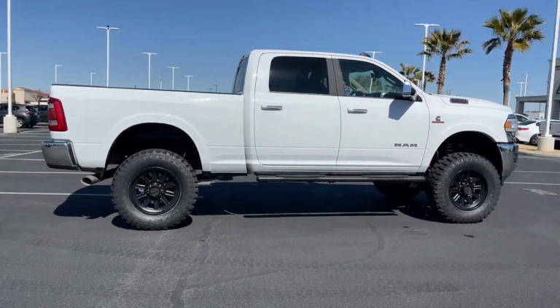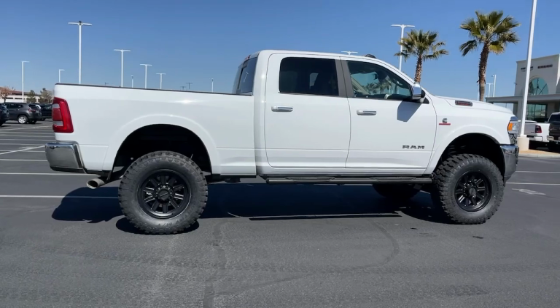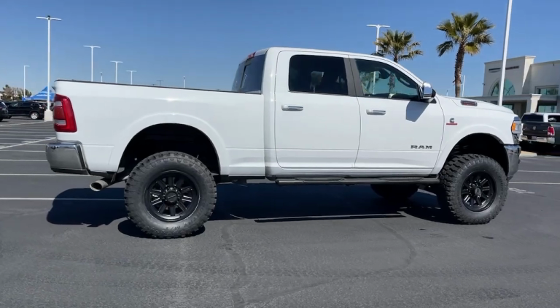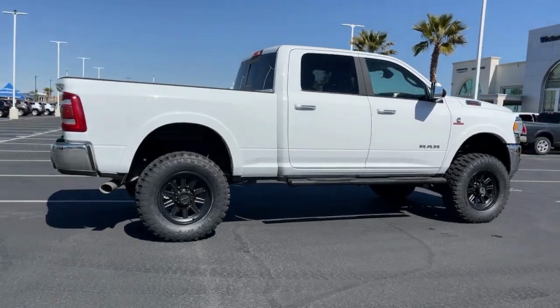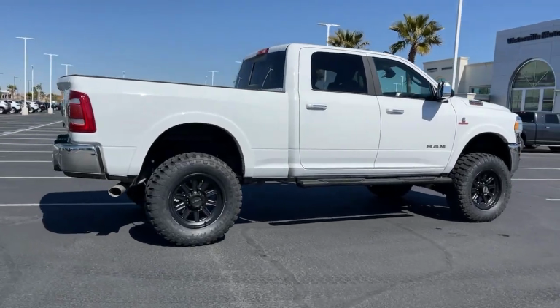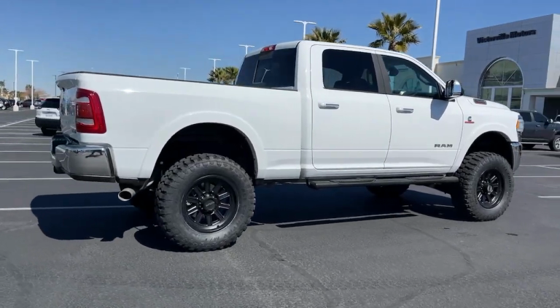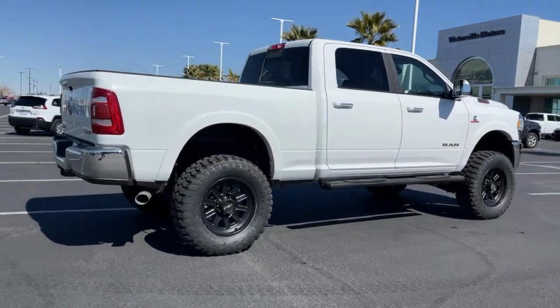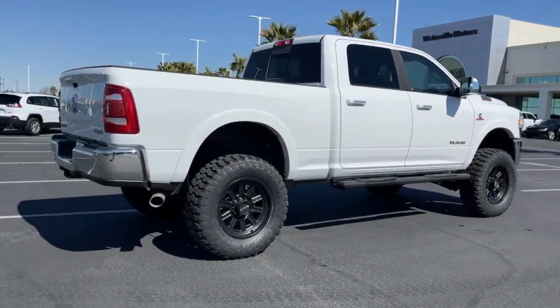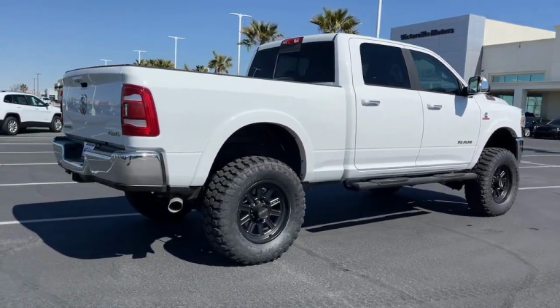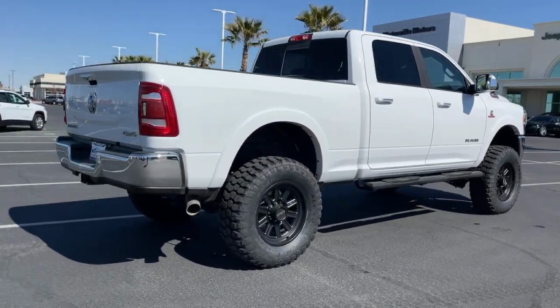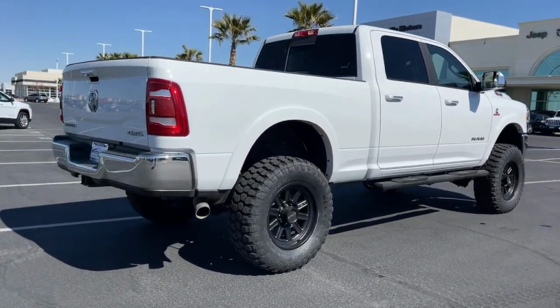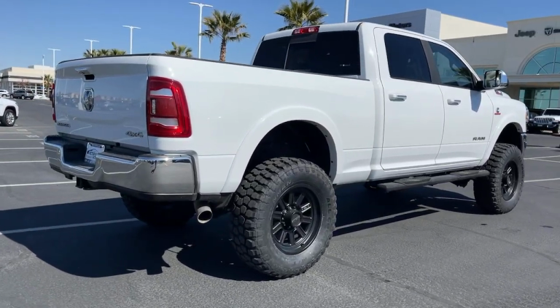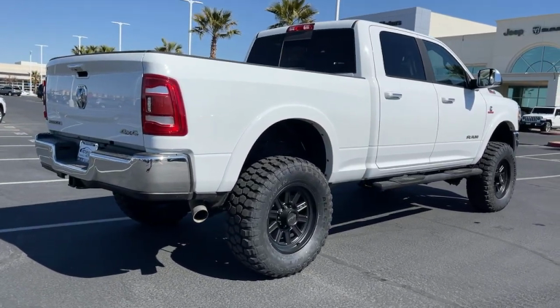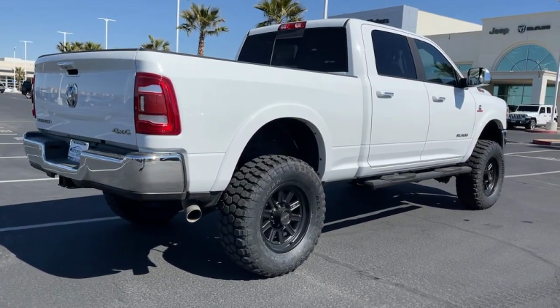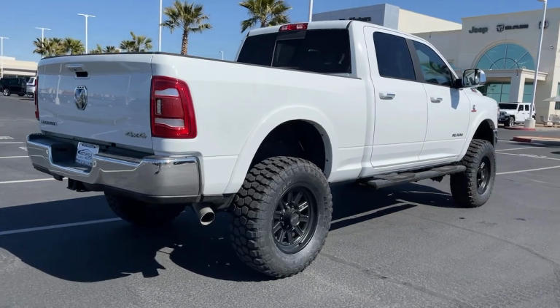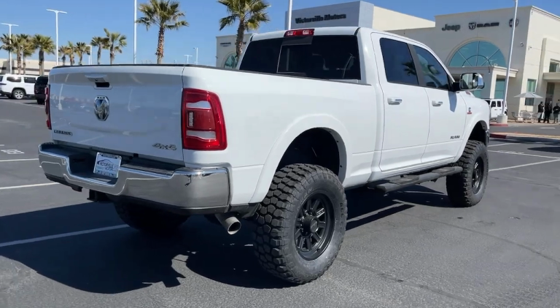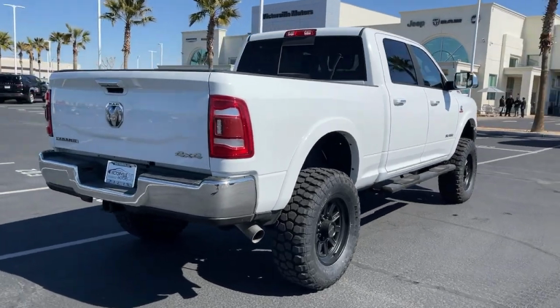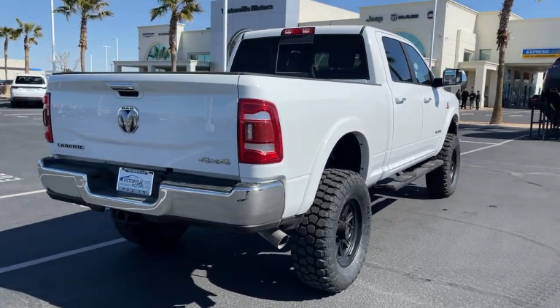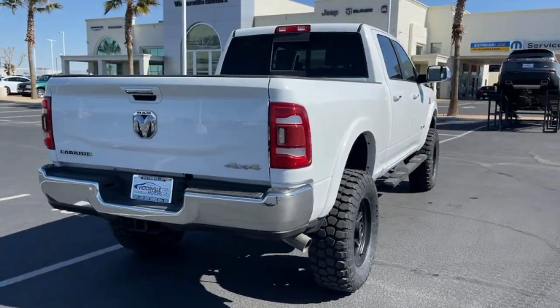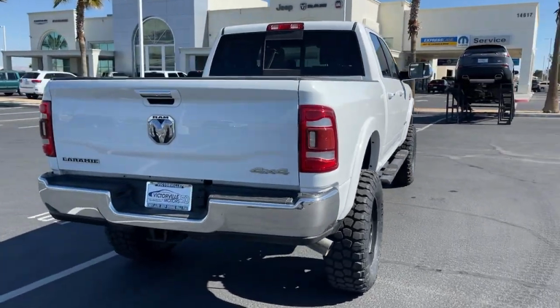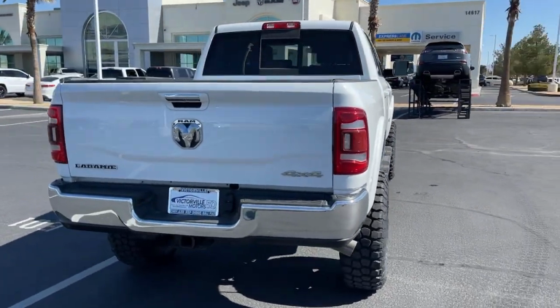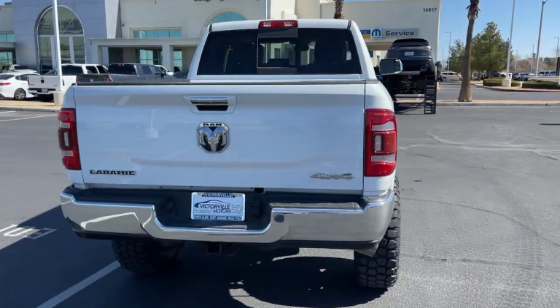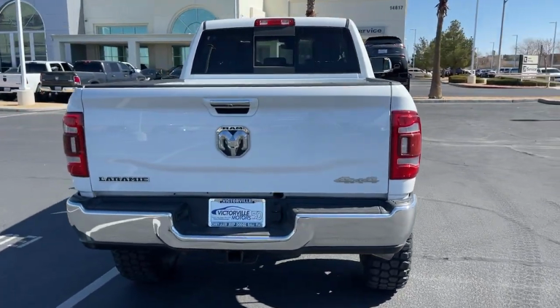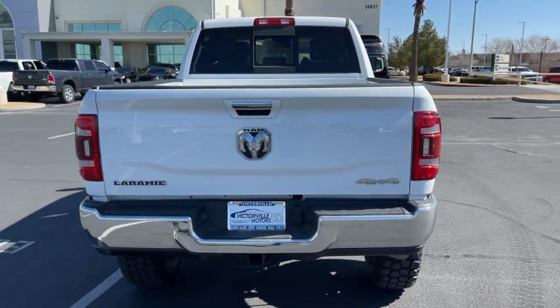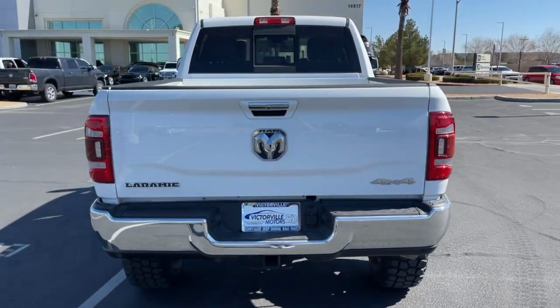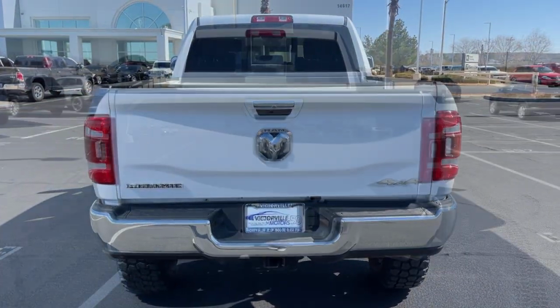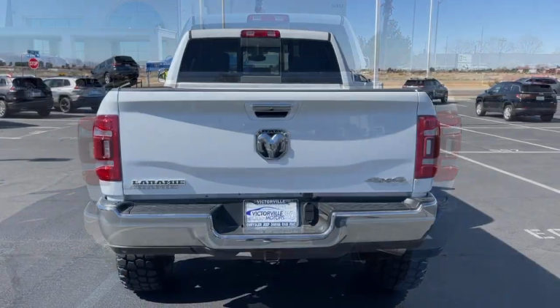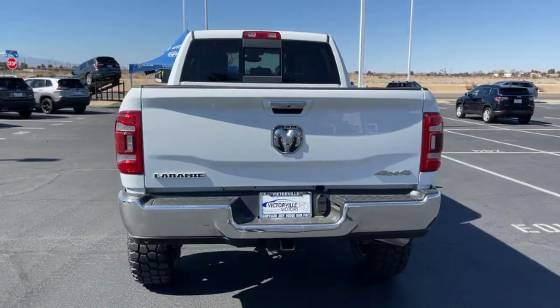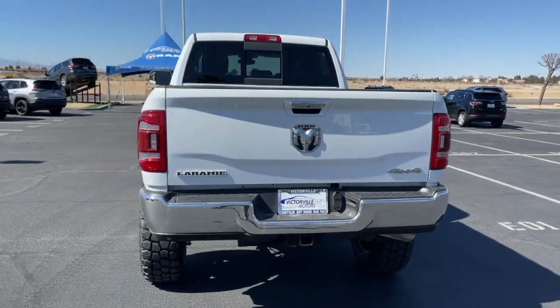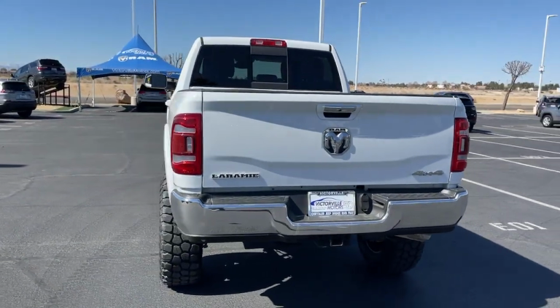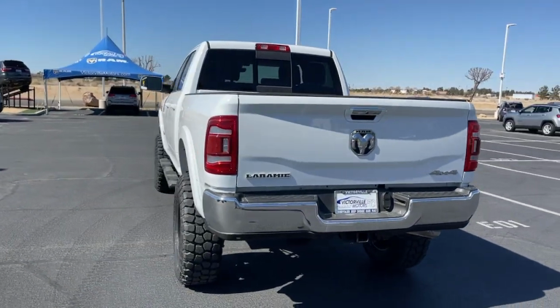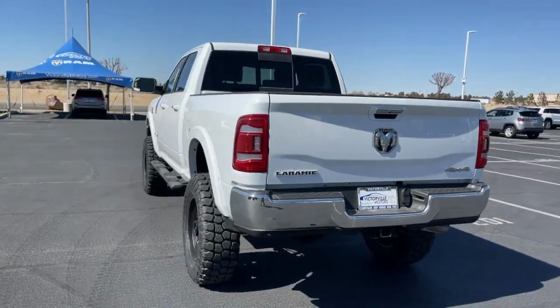These are just some of the great options this vehicle comes with: keyless entry, backup camera, fog lamps, electronic stability control, trip computer, power windows, and four-wheel disc brakes.